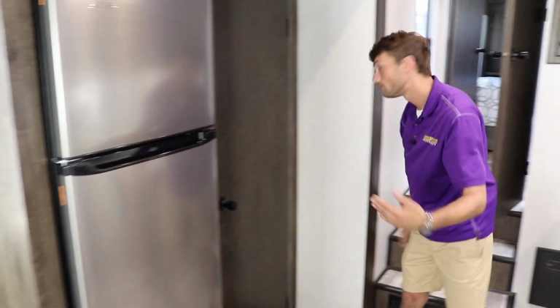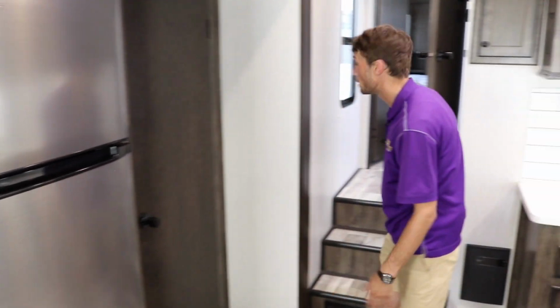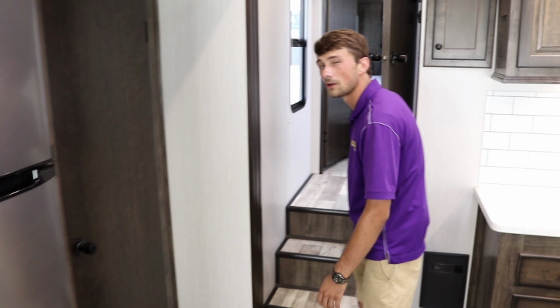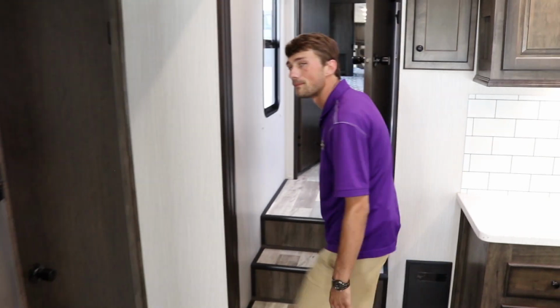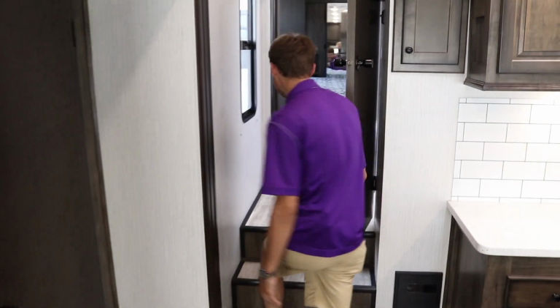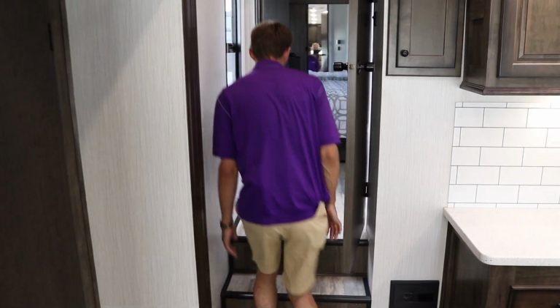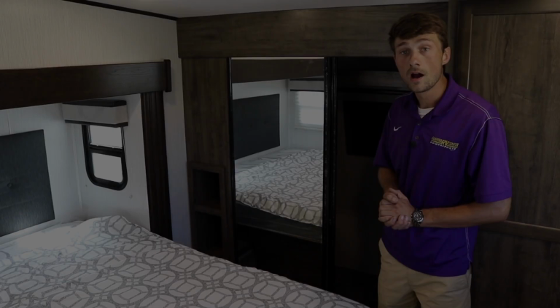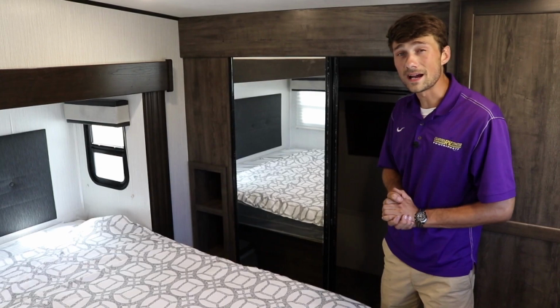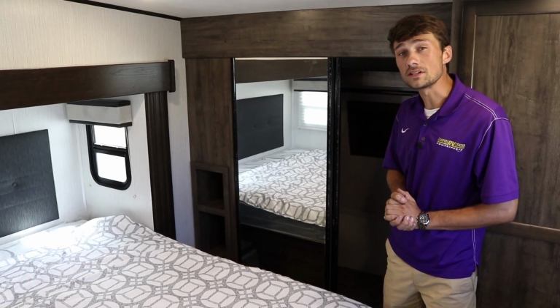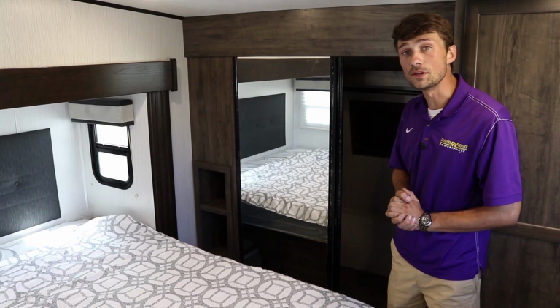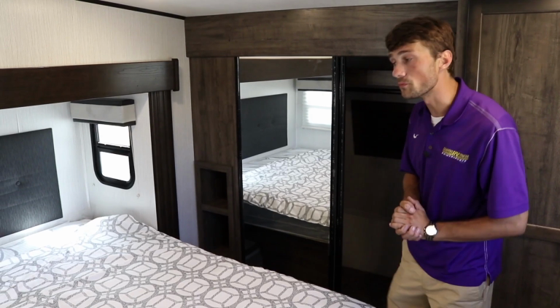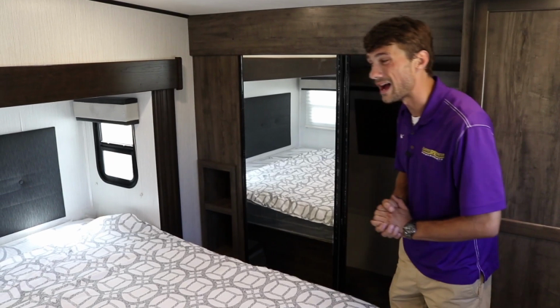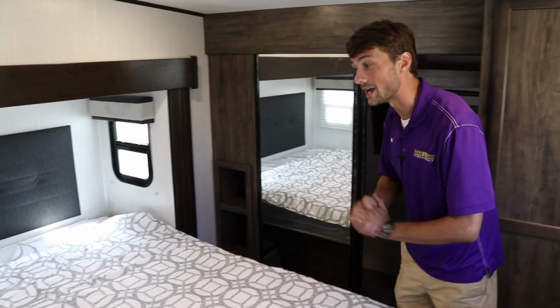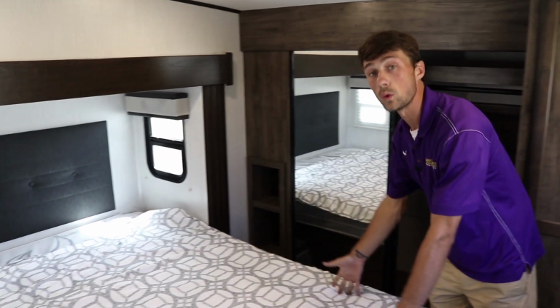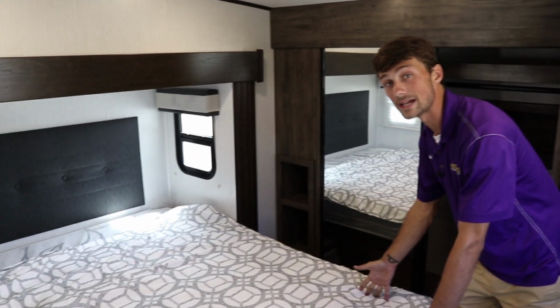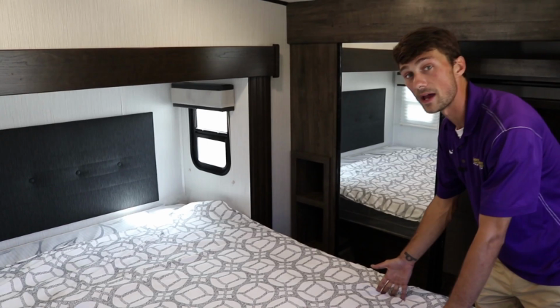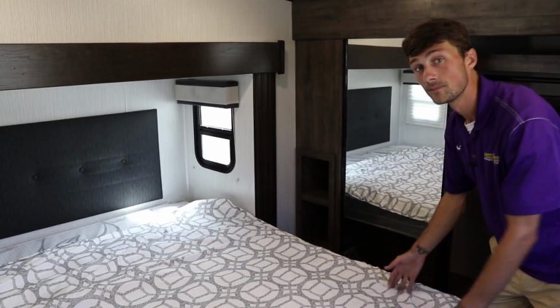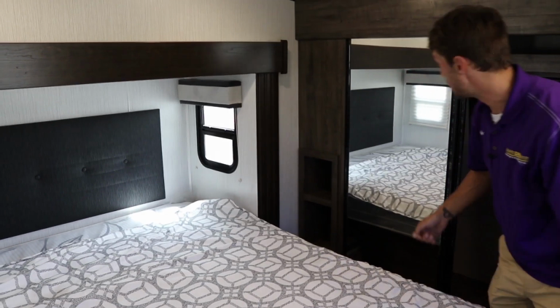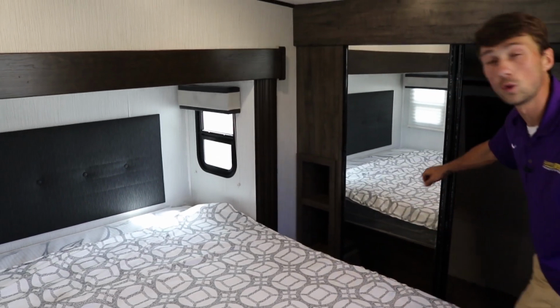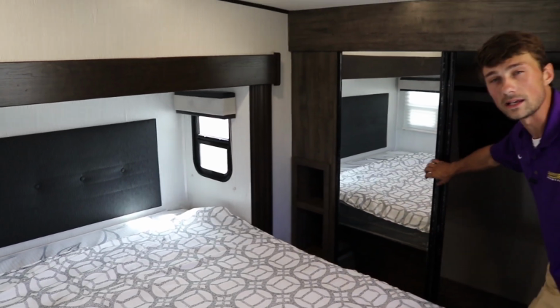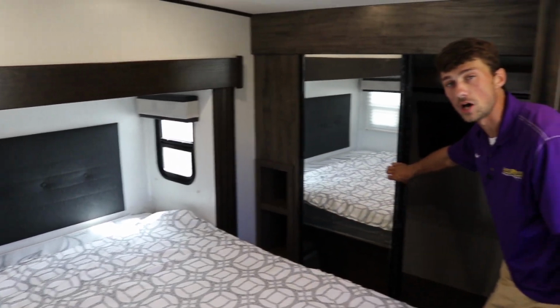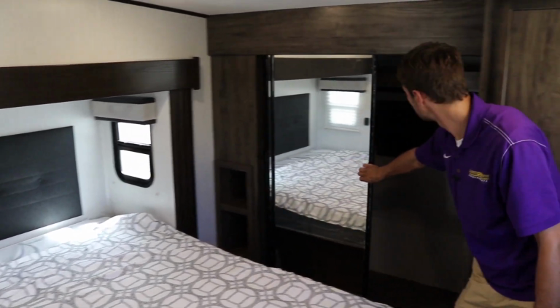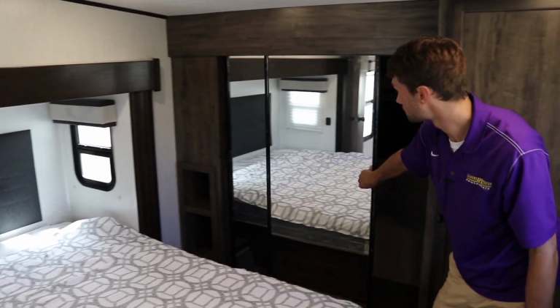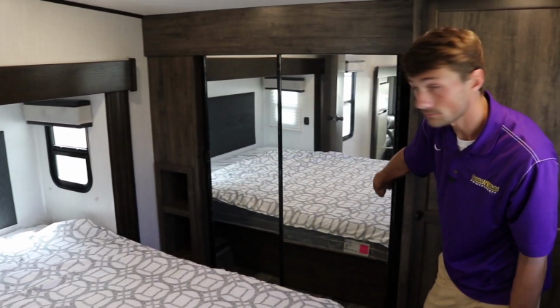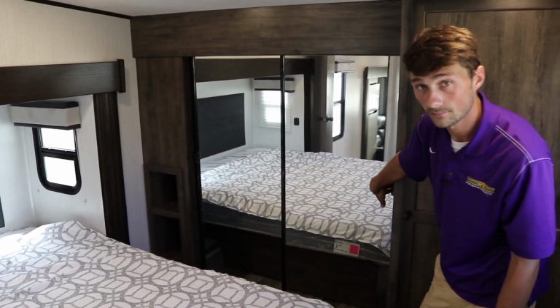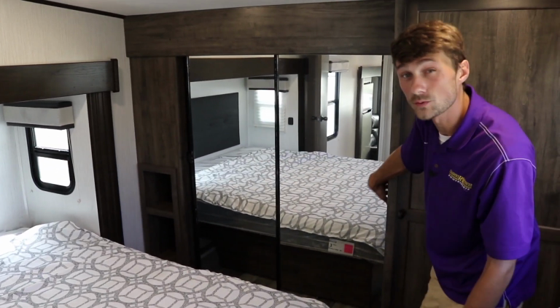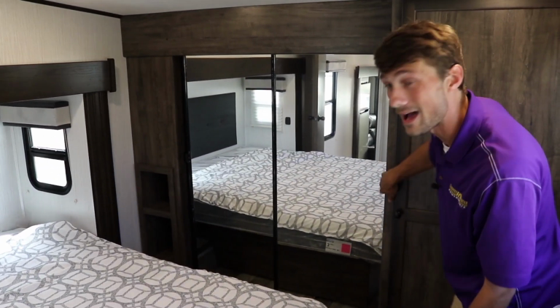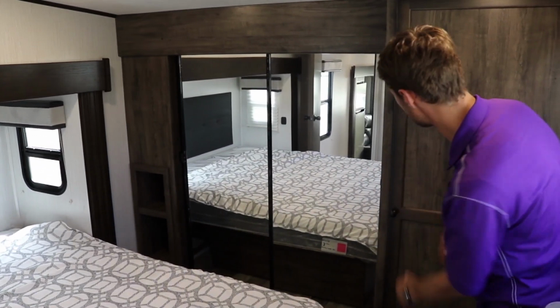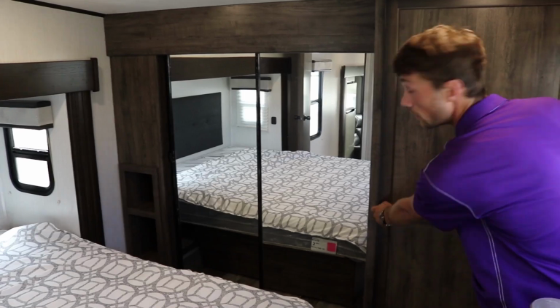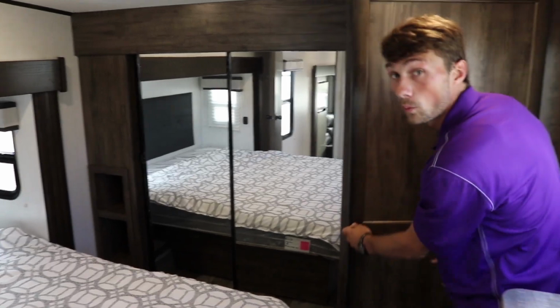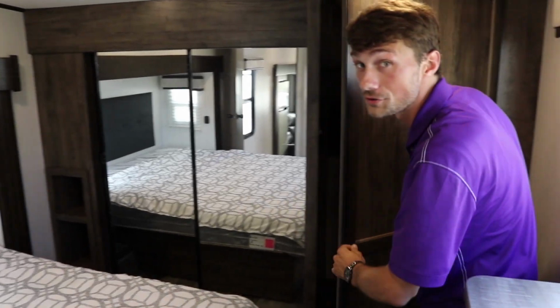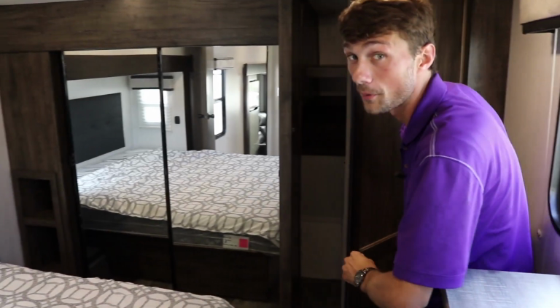Follow me up here, I'll show you the bedroom. Alright guys, so you can see here in the bedroom, we do have a queen size bed, a full walk-in closet, as well as washer and dryer prep.